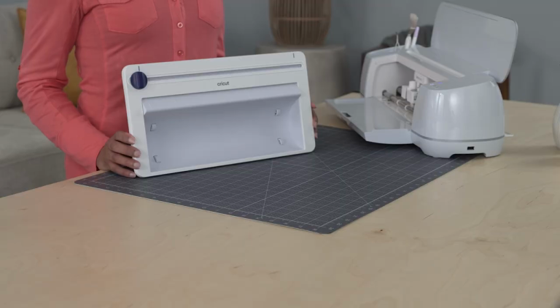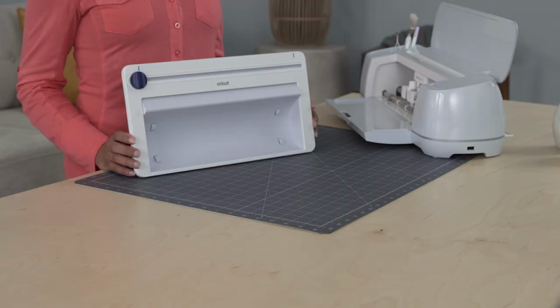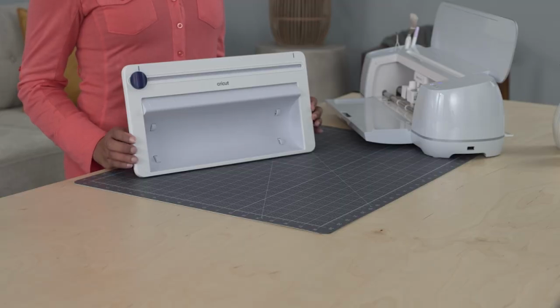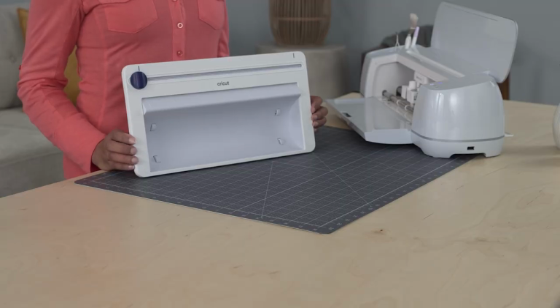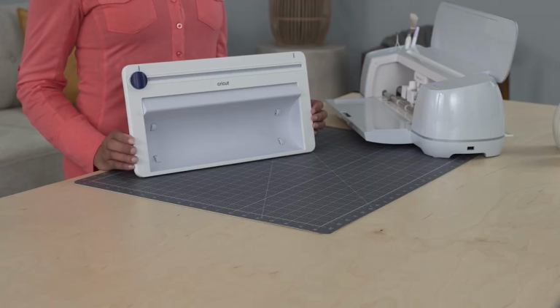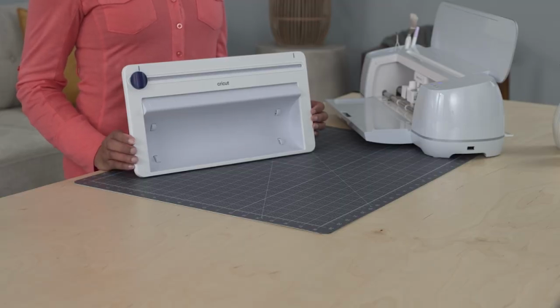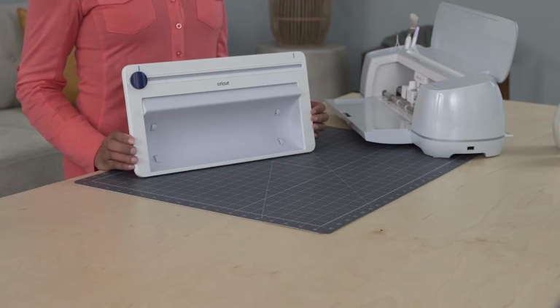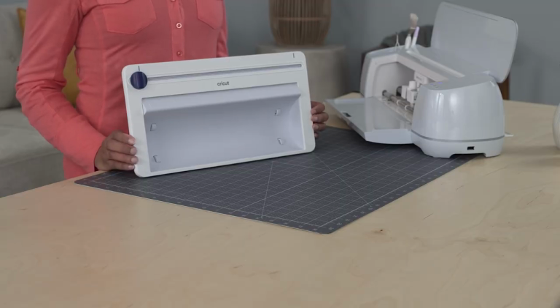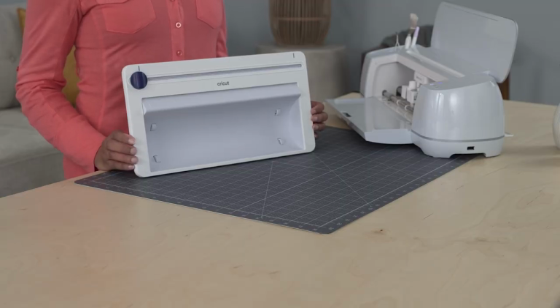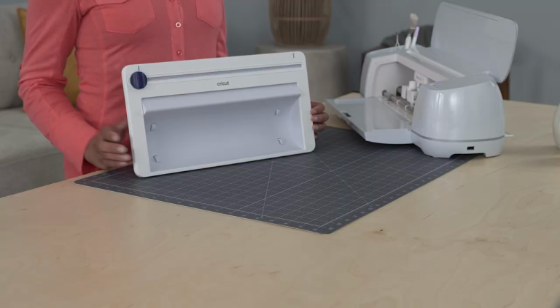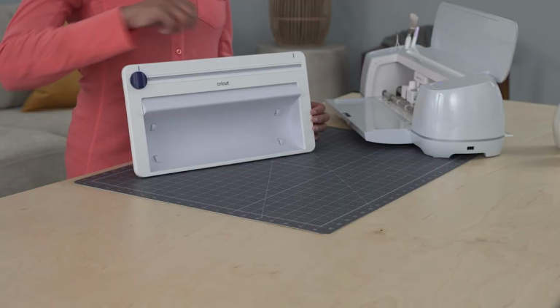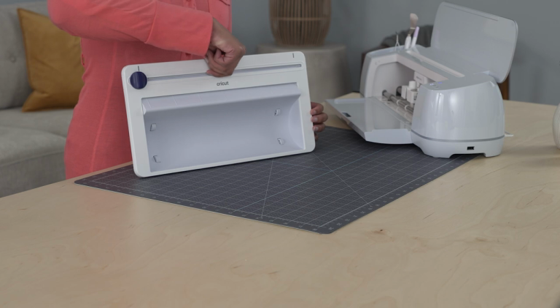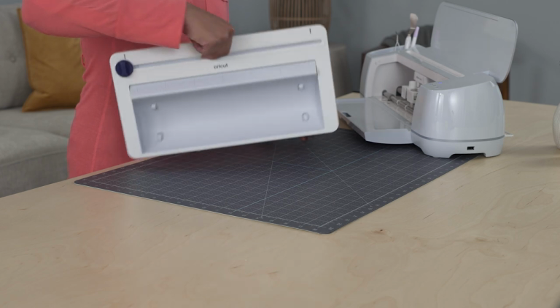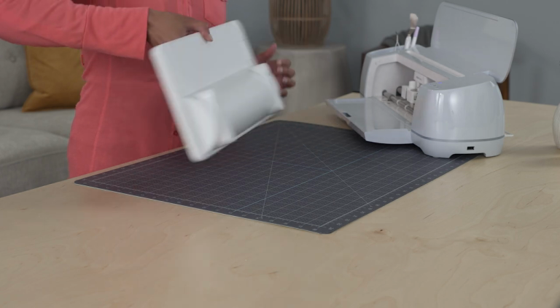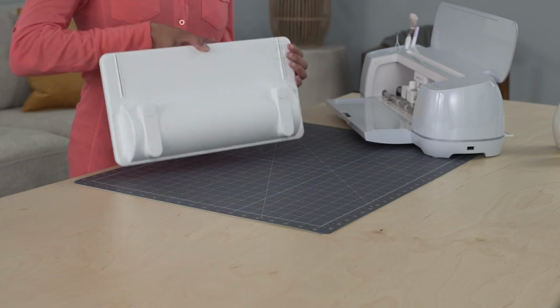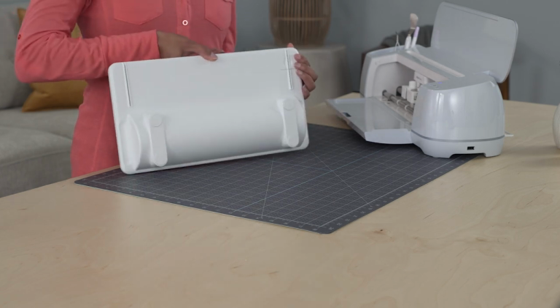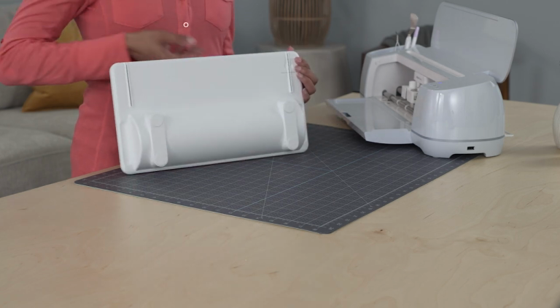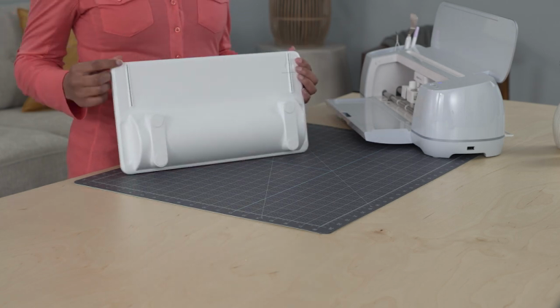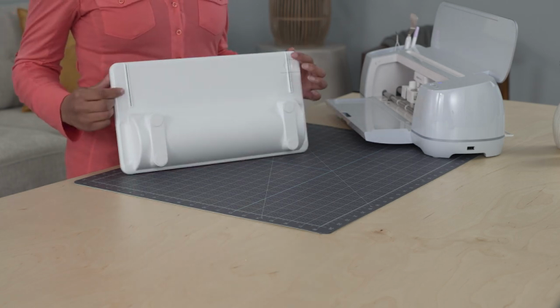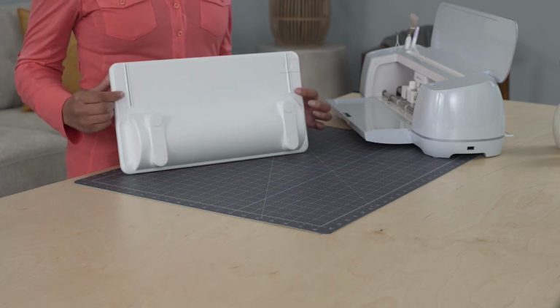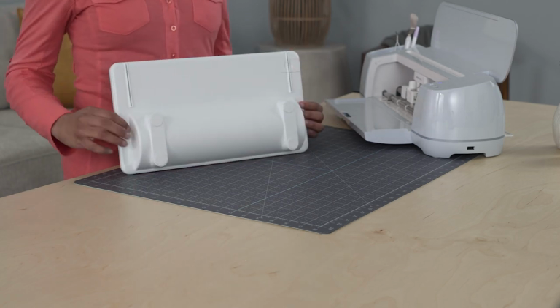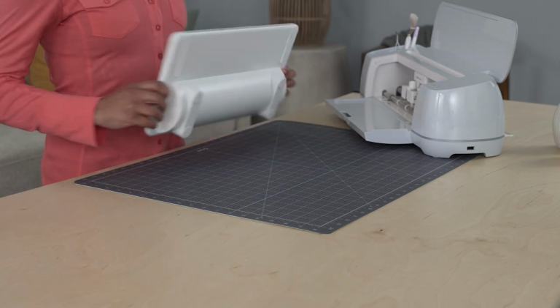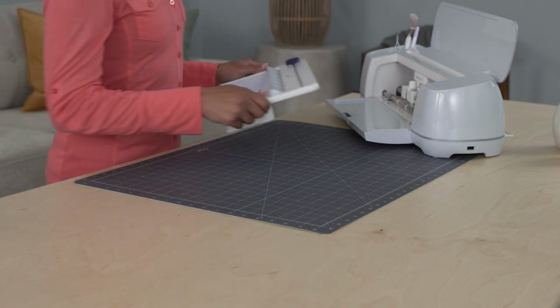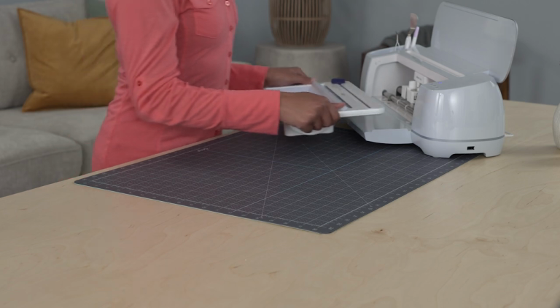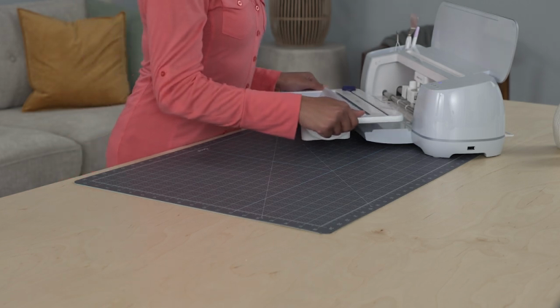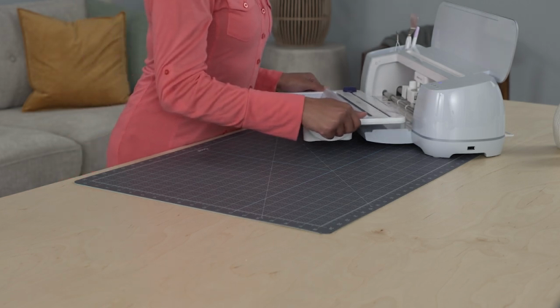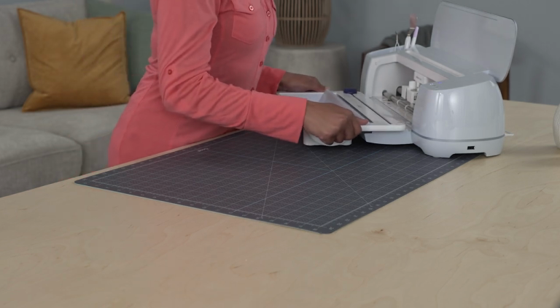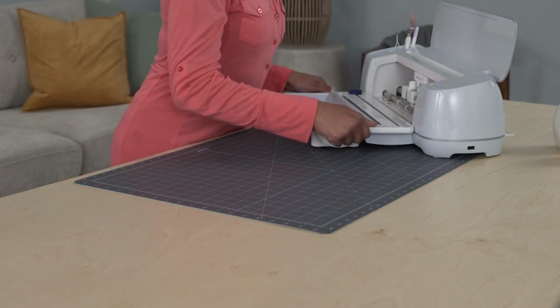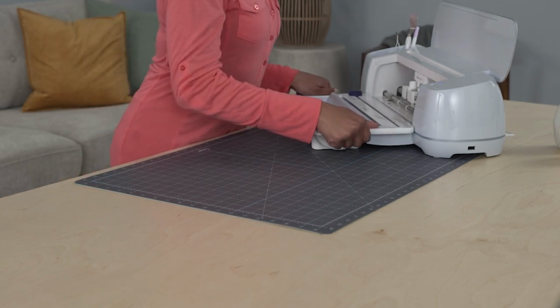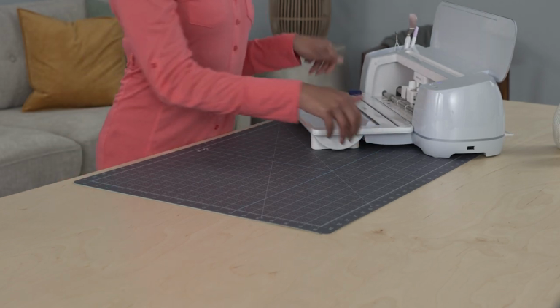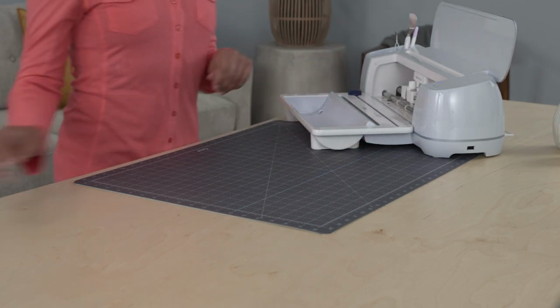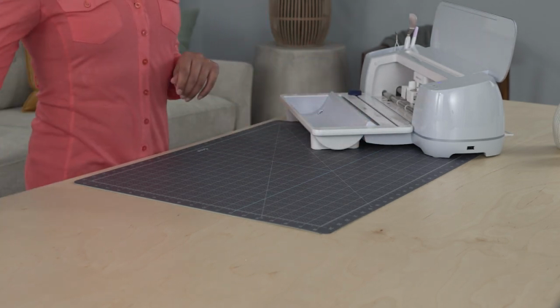First, we'll show you how to install the Roll Holder. You can see these grooves on the bottom of the device fit into the Cricut Maker 3. Align the grooves onto the doormat guides and gently push the Roll Holder into place.